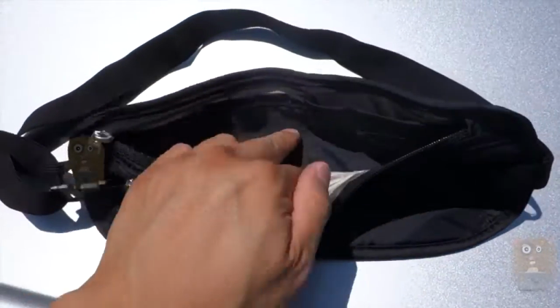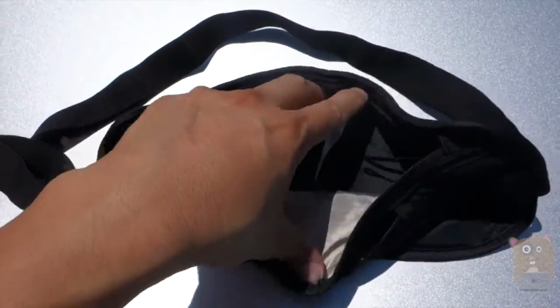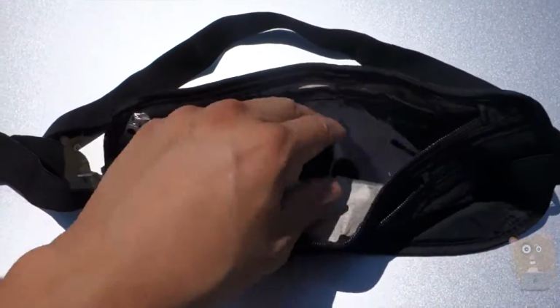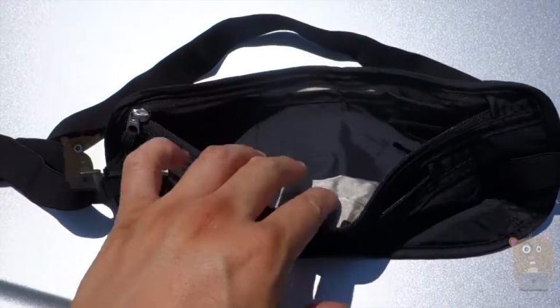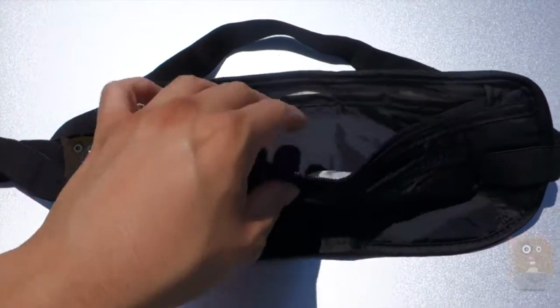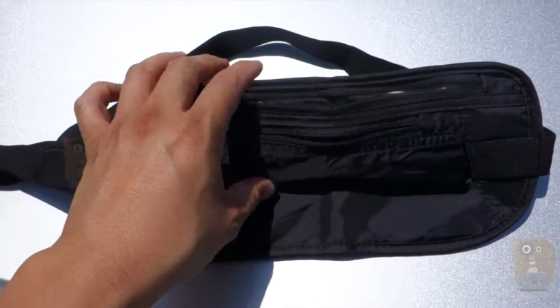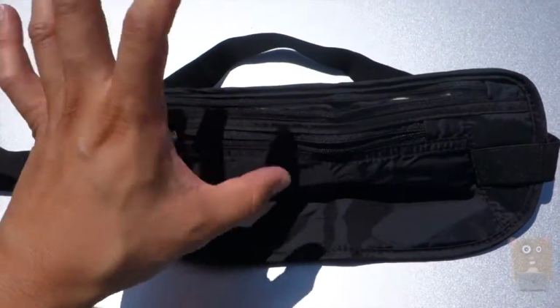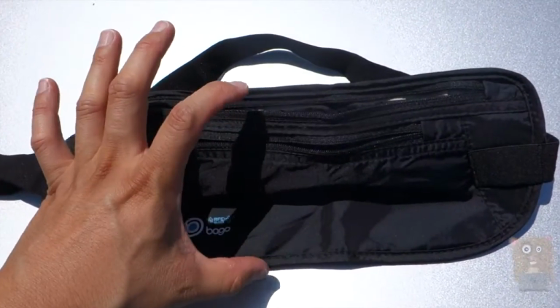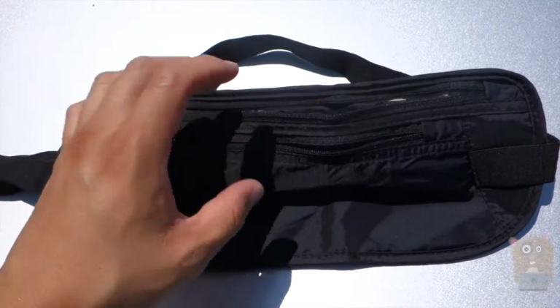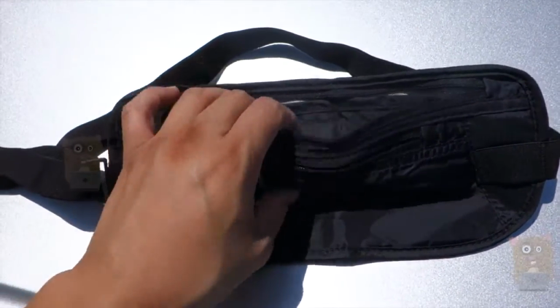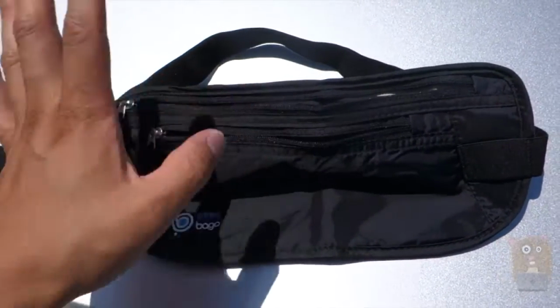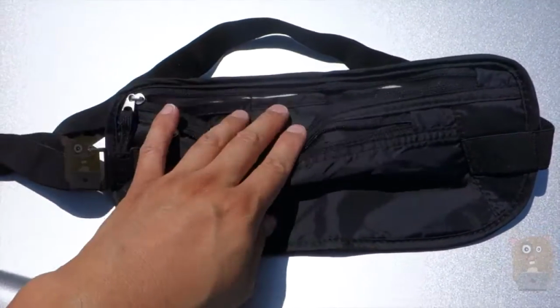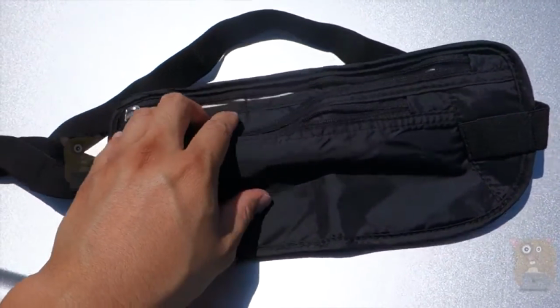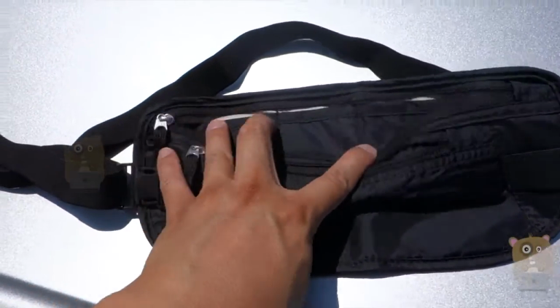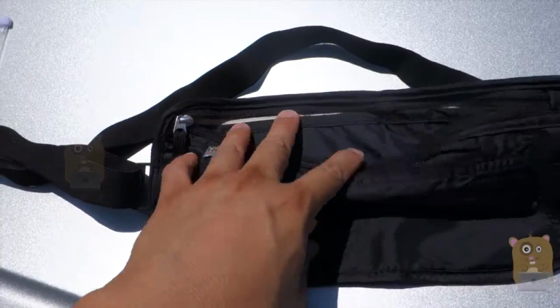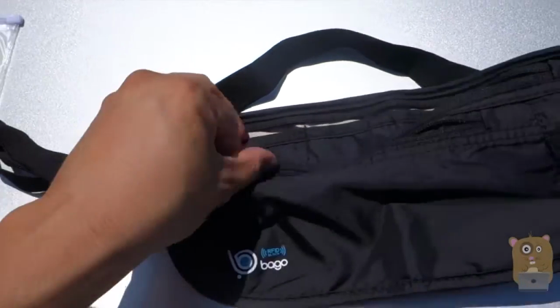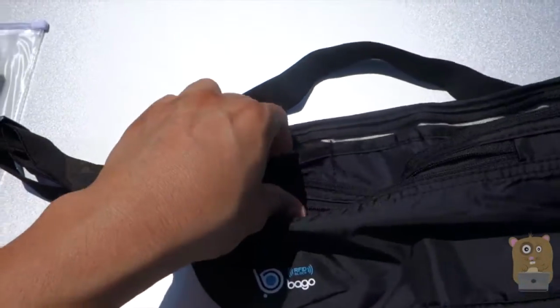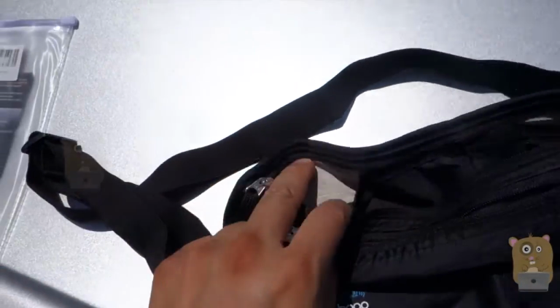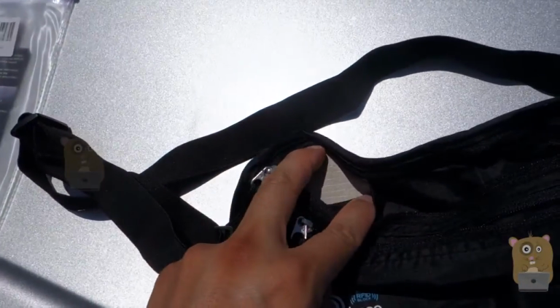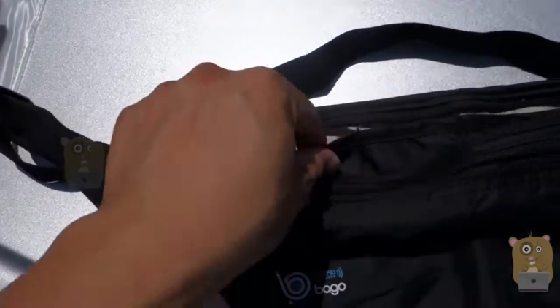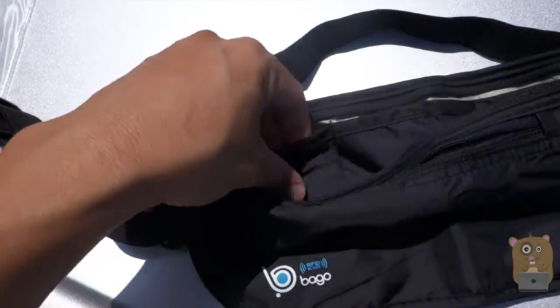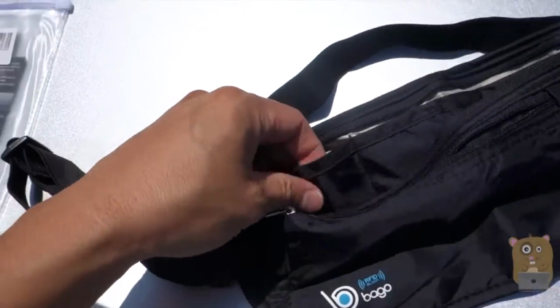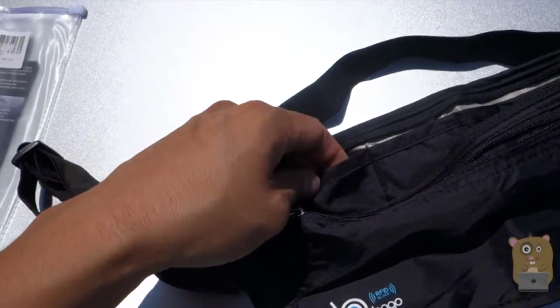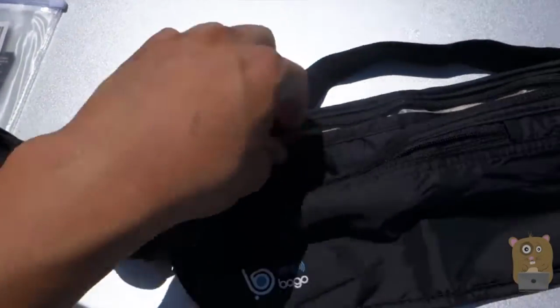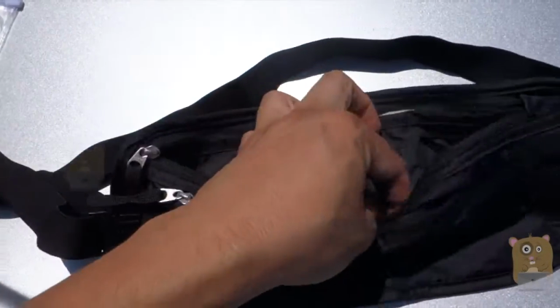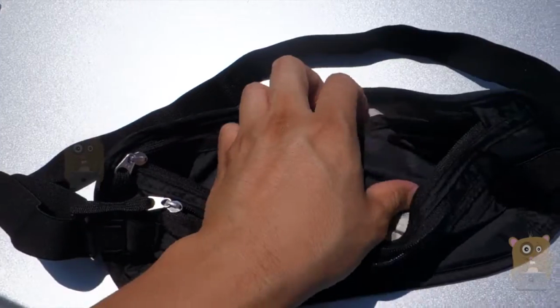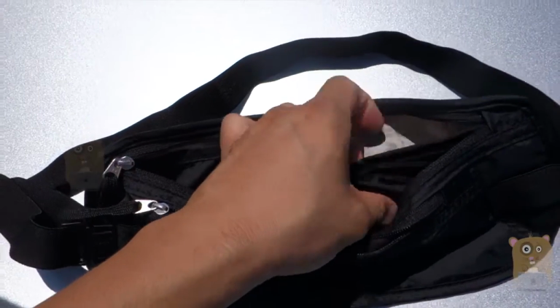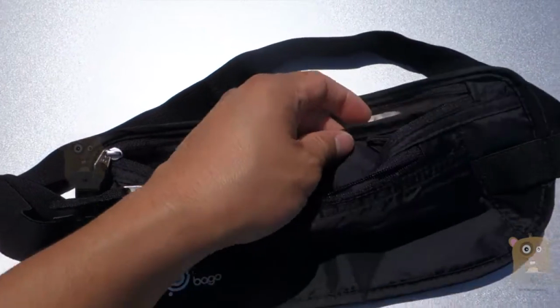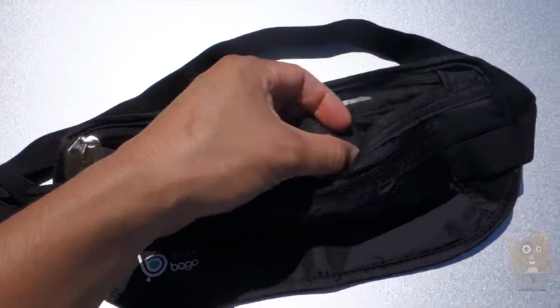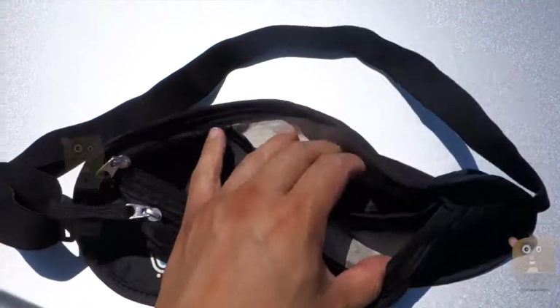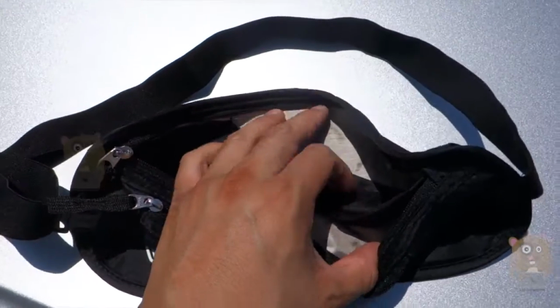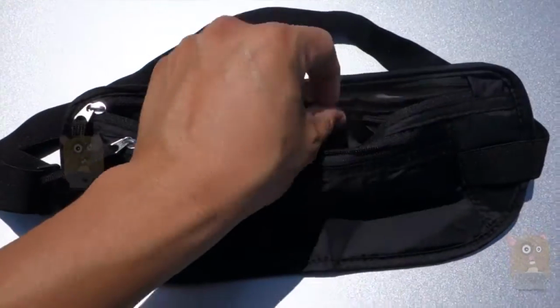On the main pocket itself, it's wide enough to hold passports or multiple documents if I wanted to. There's a smaller size nylon pocket and a larger one, just so that there are separate compartments.